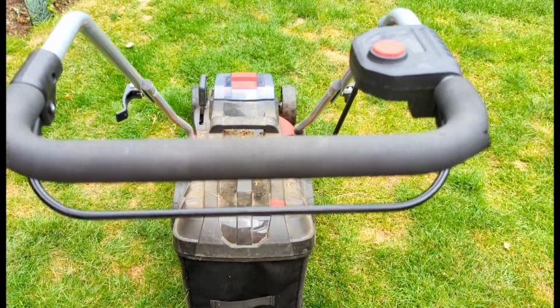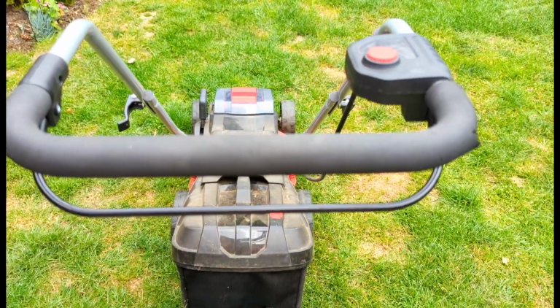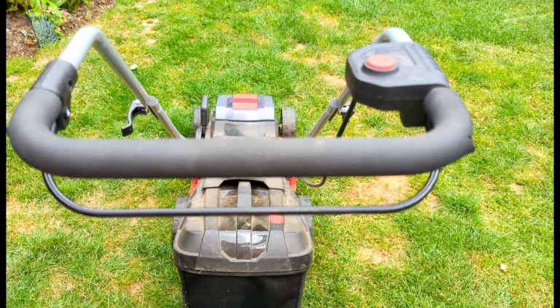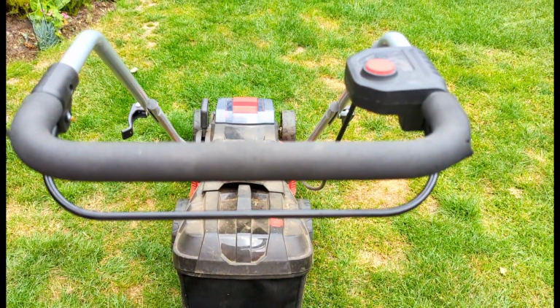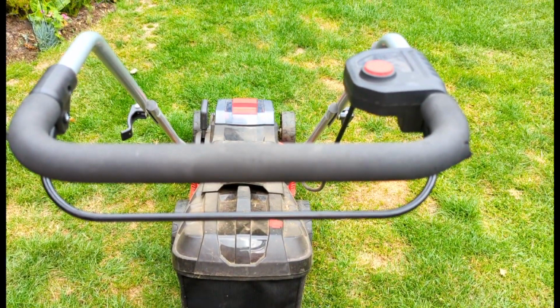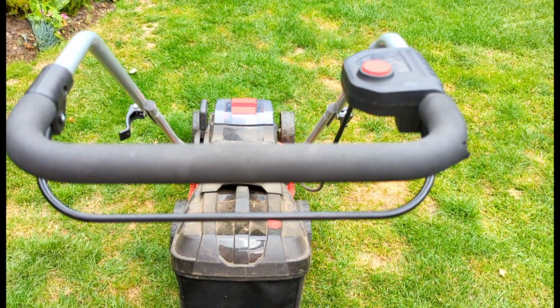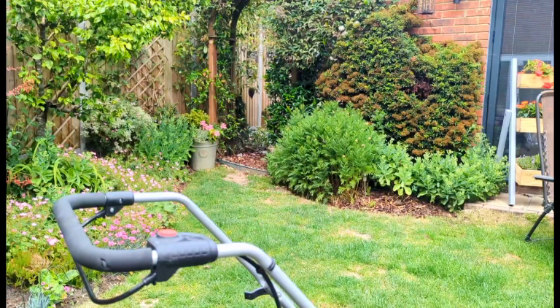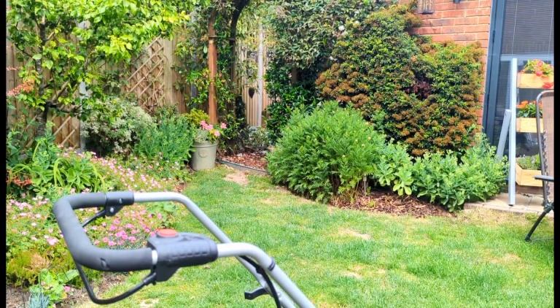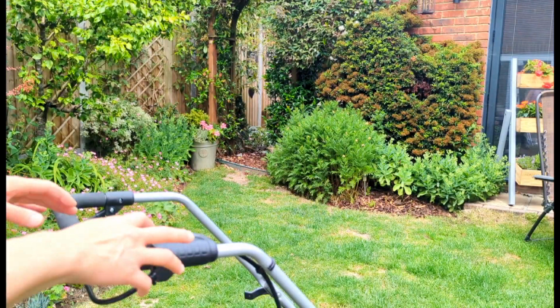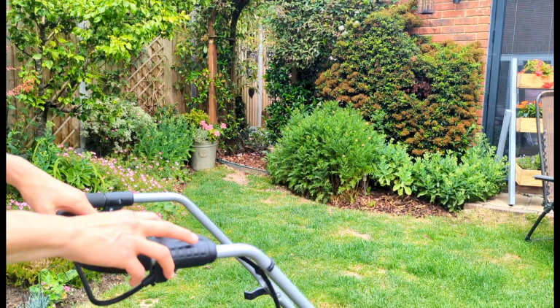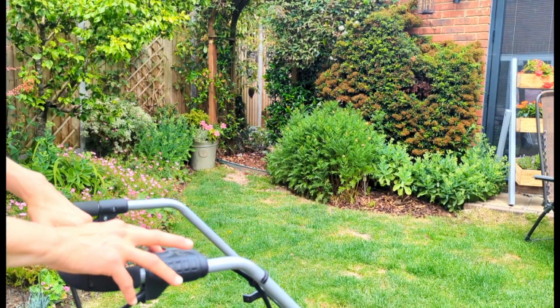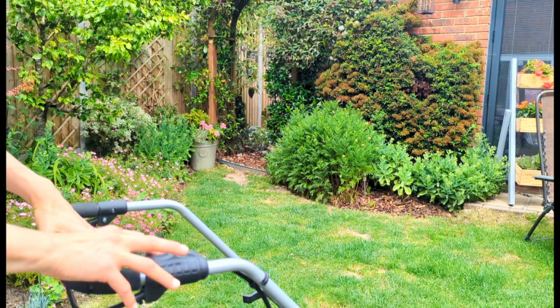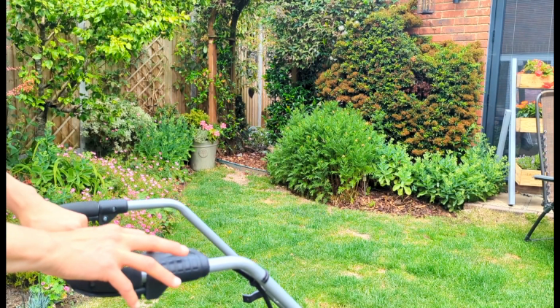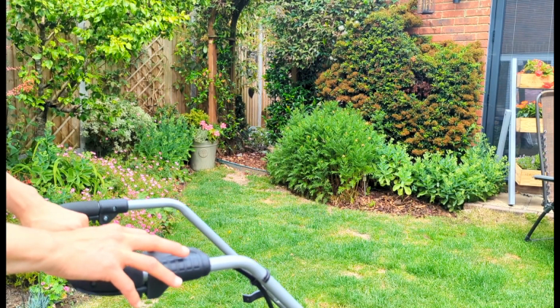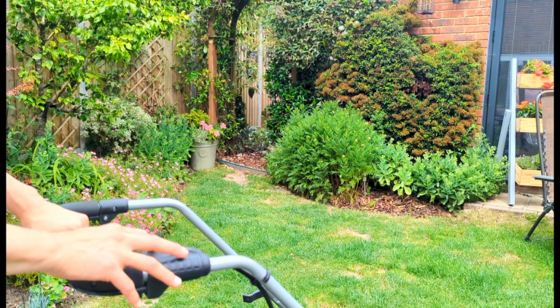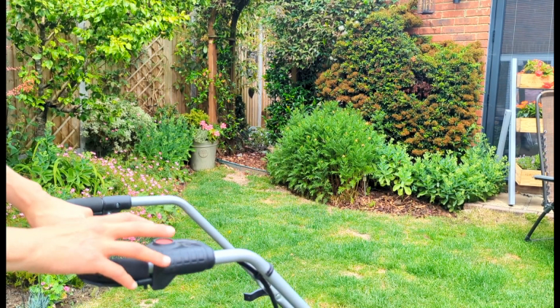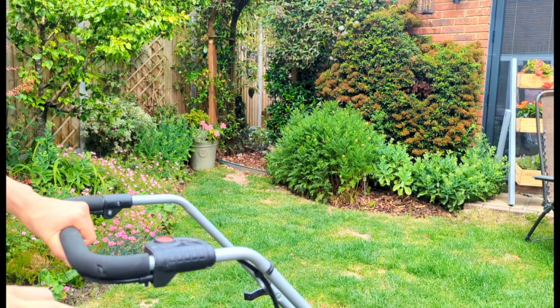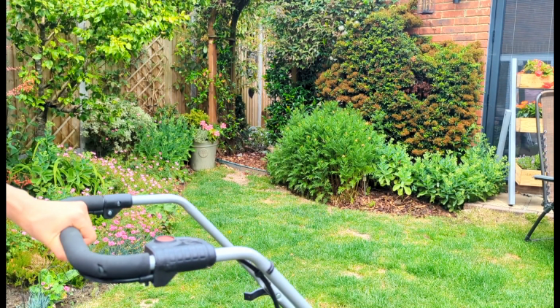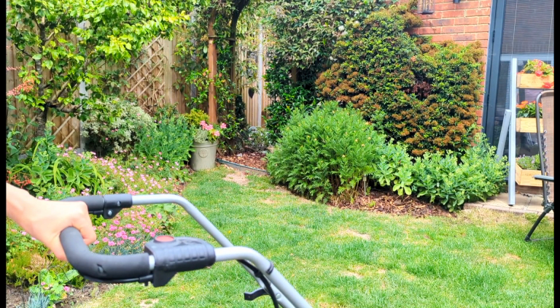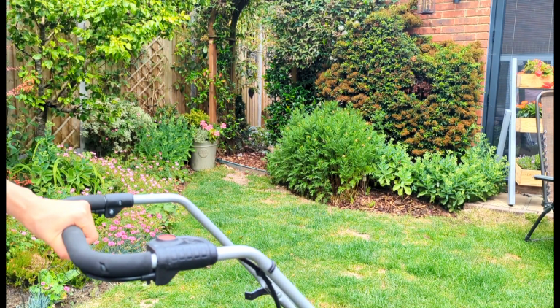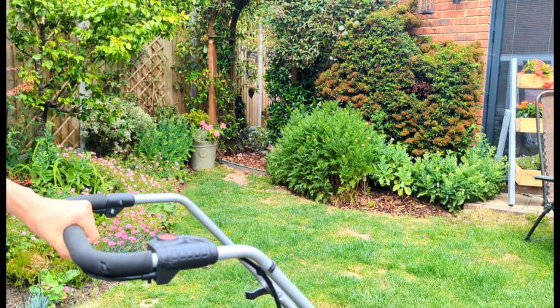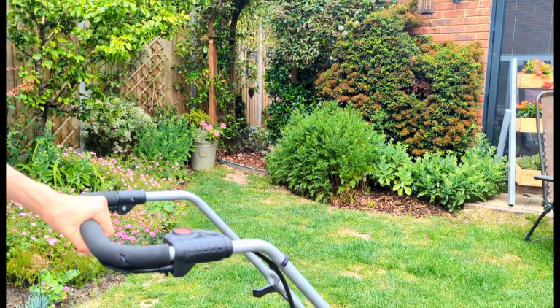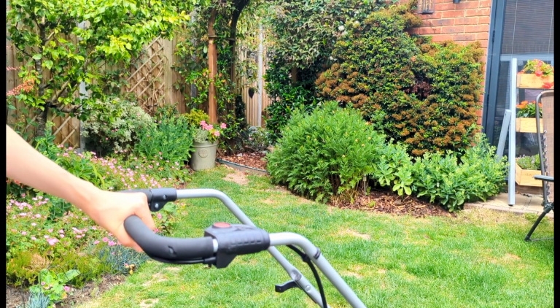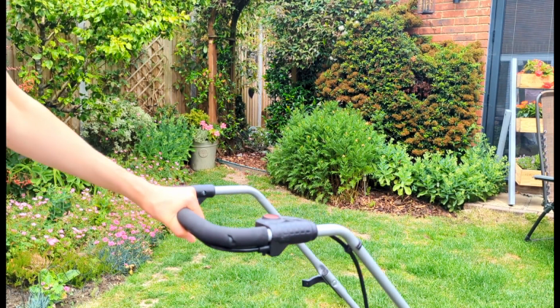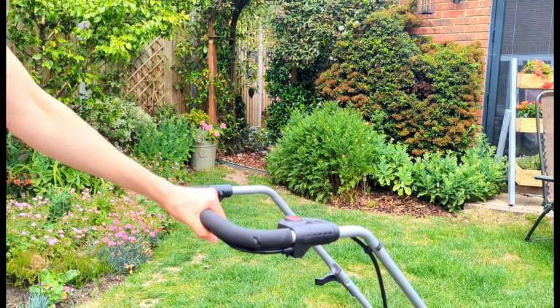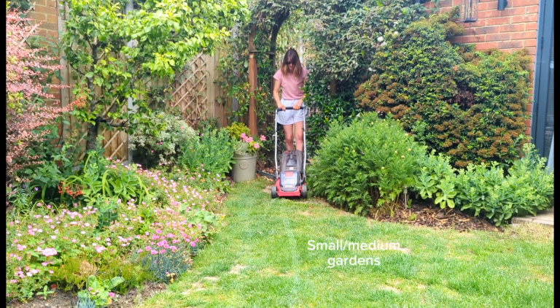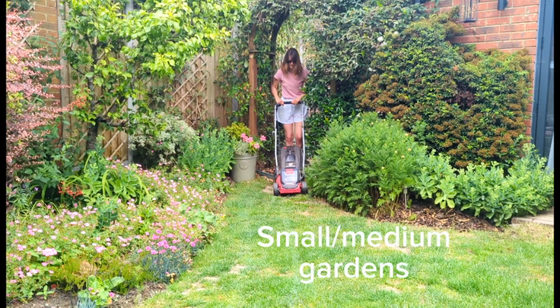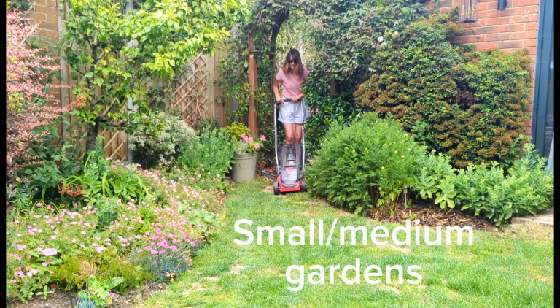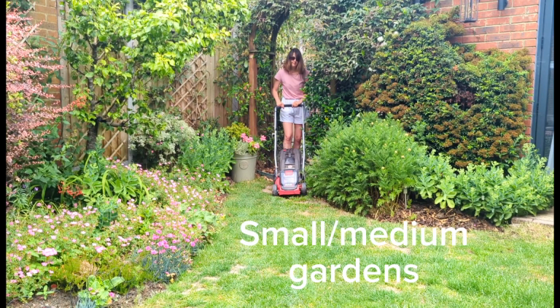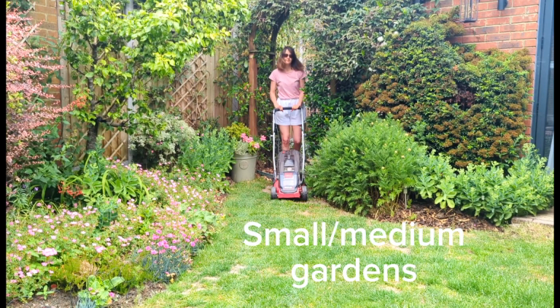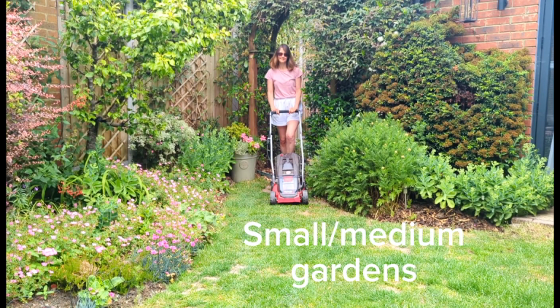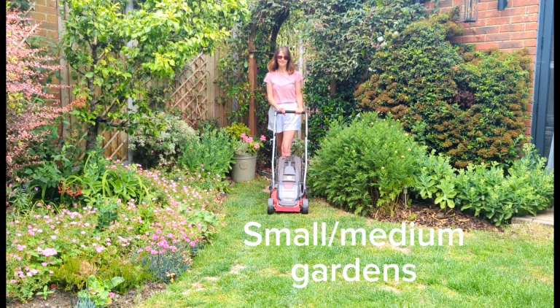To turn on the unit you press the red button and hold the handle upwards. This mower is absolutely perfect for small to medium sized gardens.